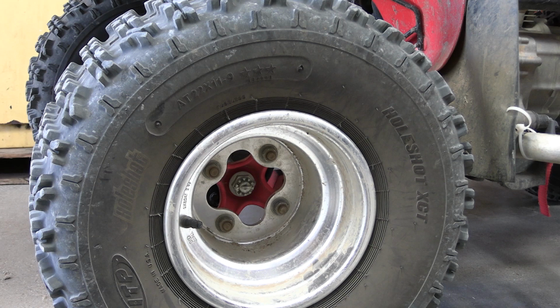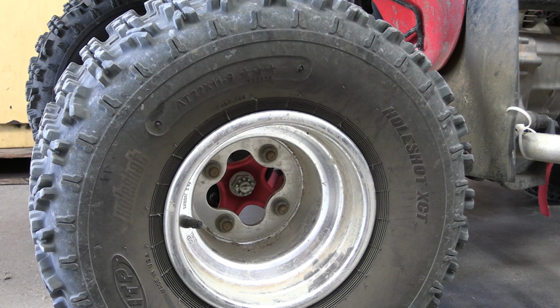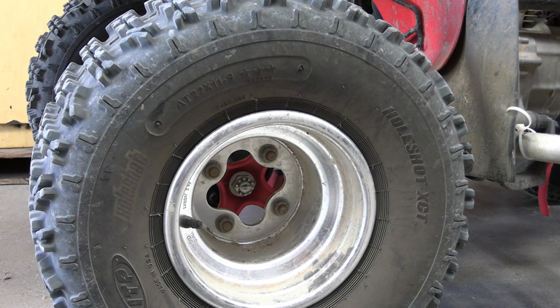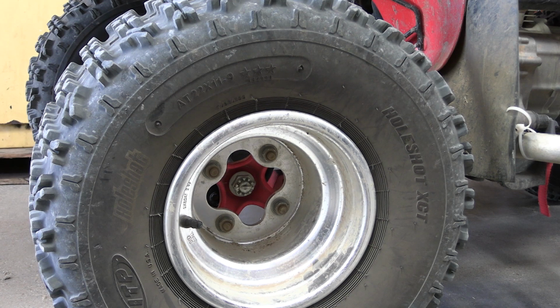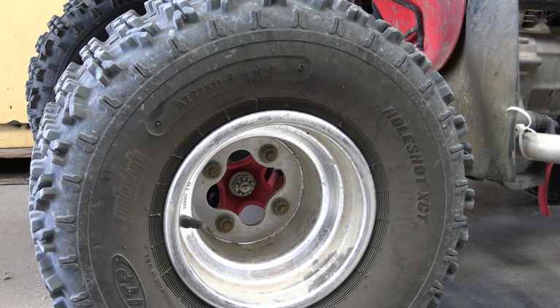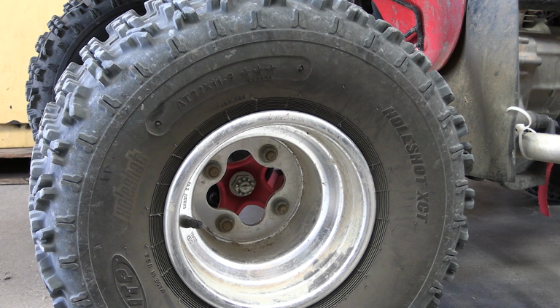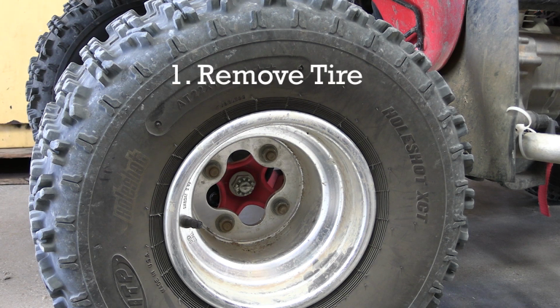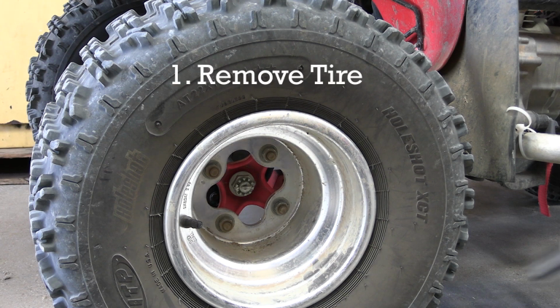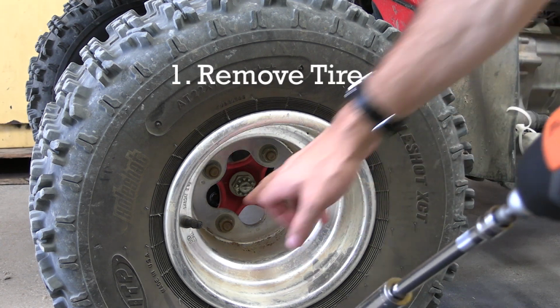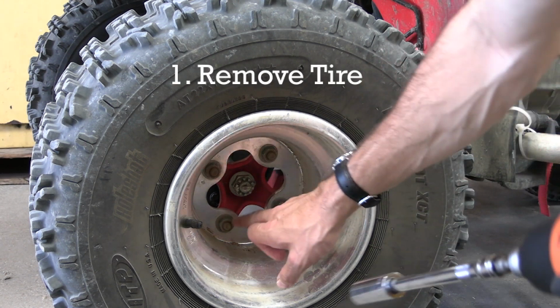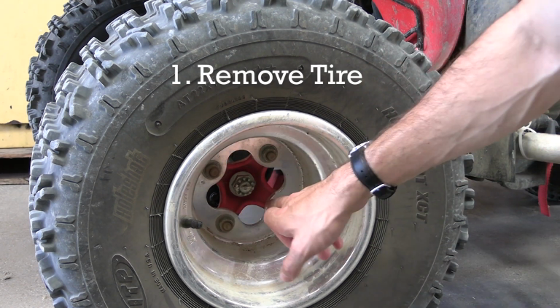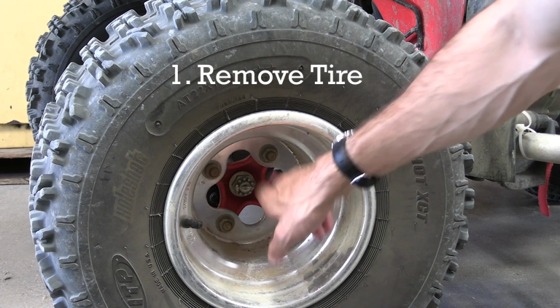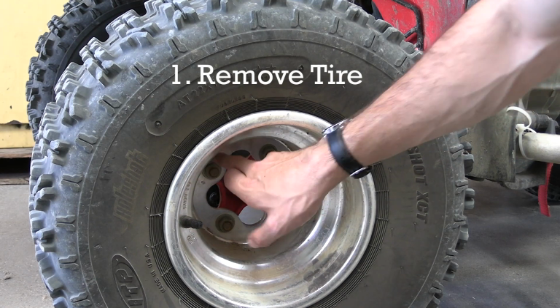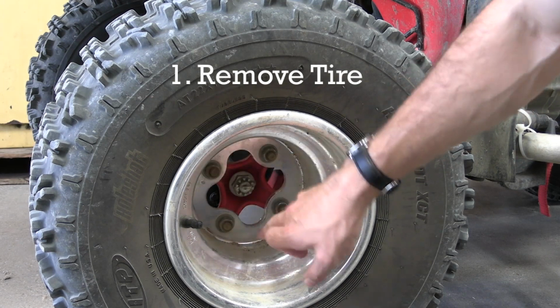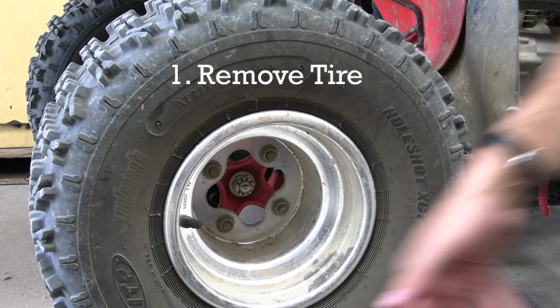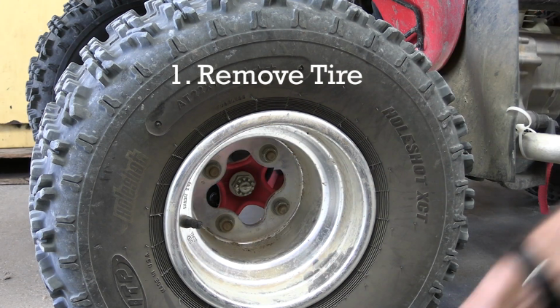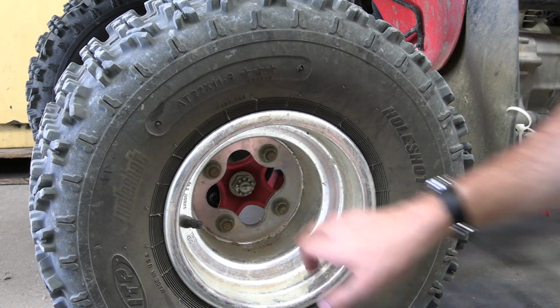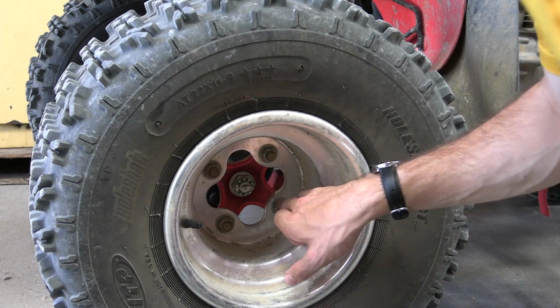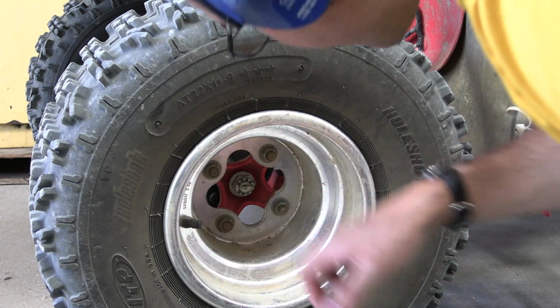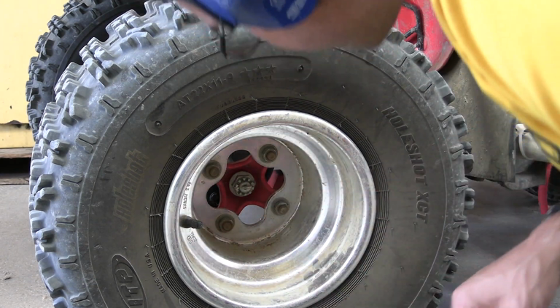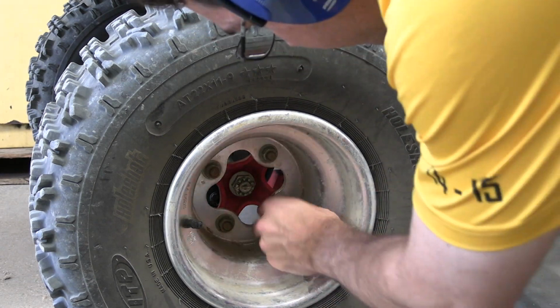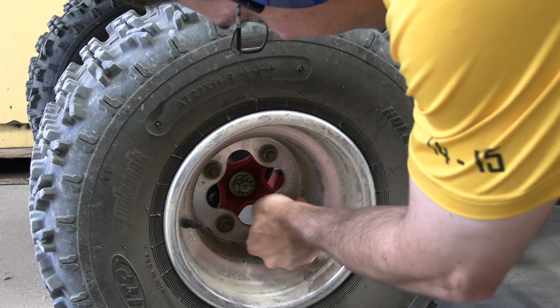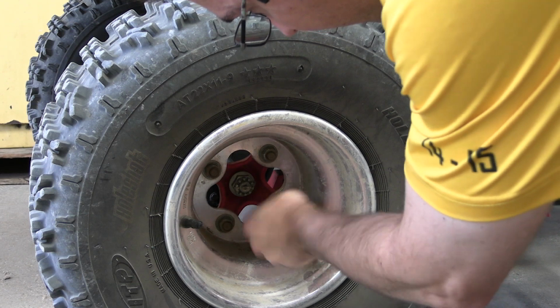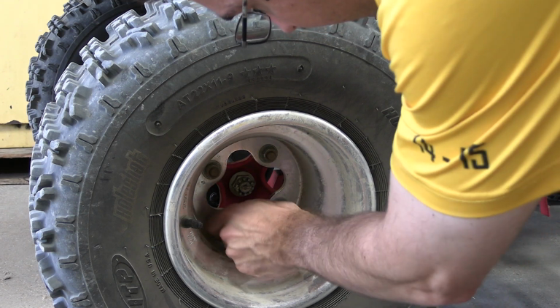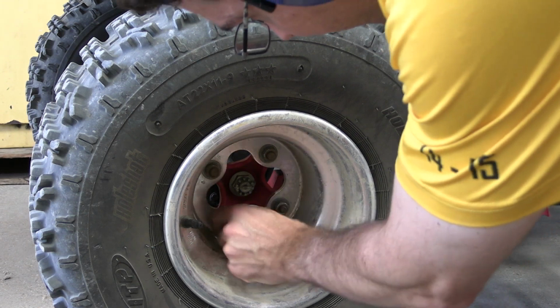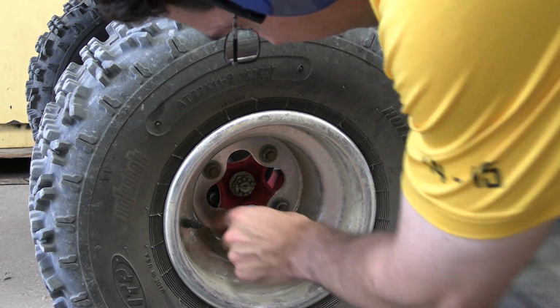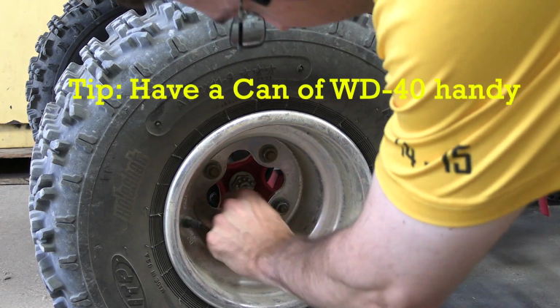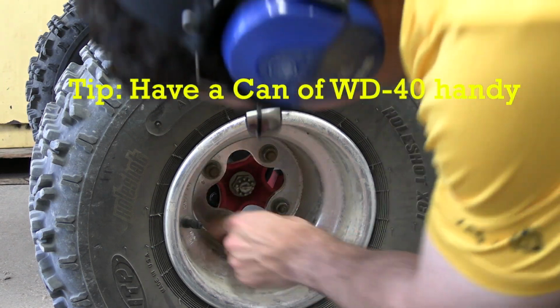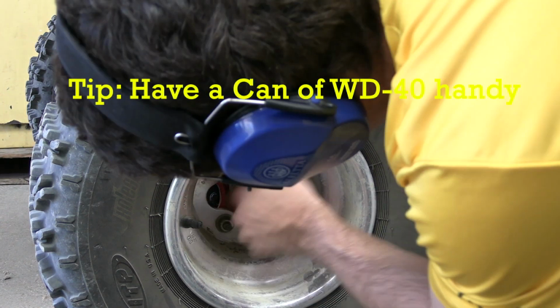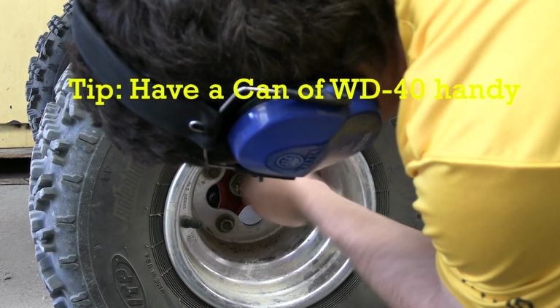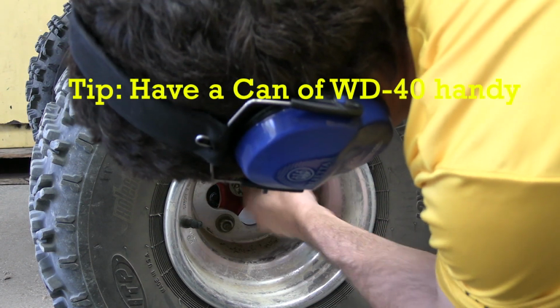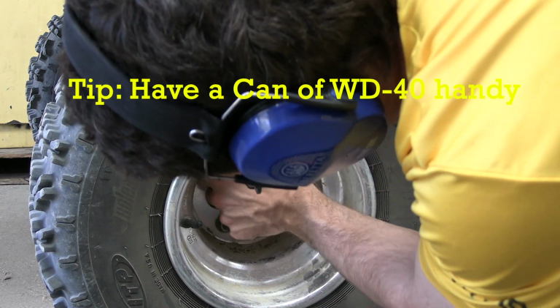The first step is going to be to remove this rear right tire. There are just four 17-millimeter nuts holding this on. I'm going to spray those a little bit with some WD-40 to help them come off these threads.